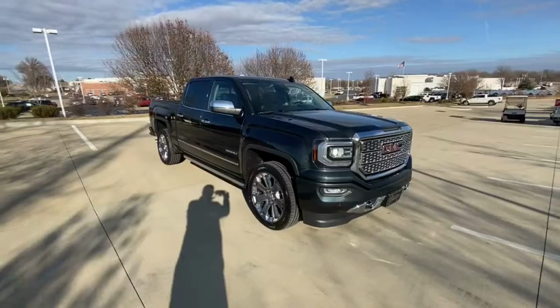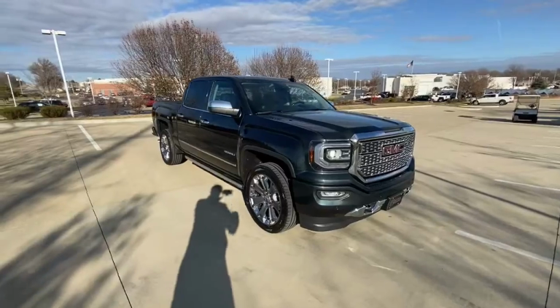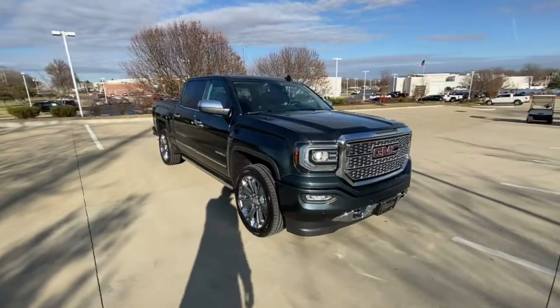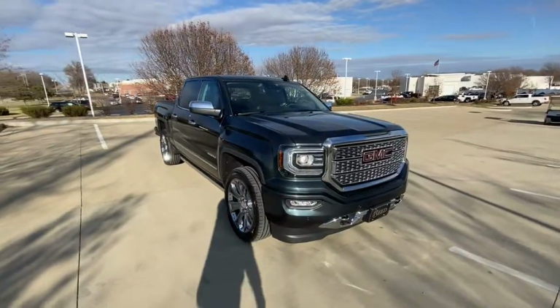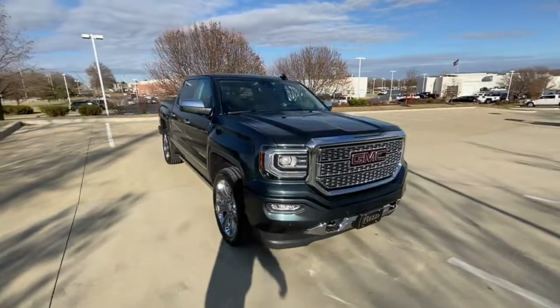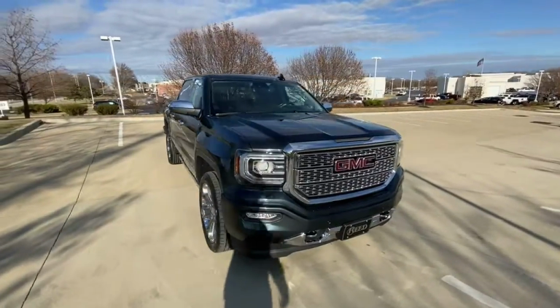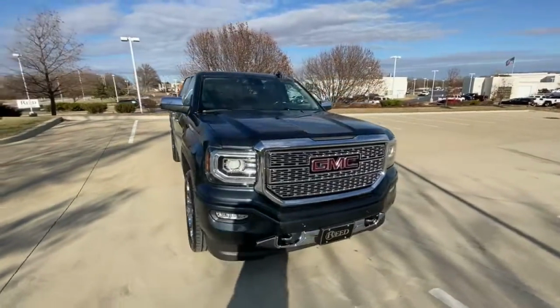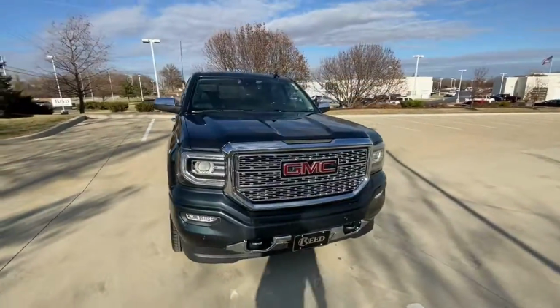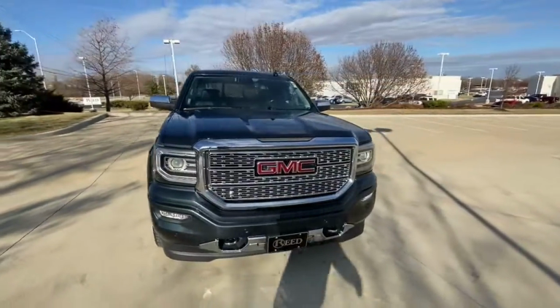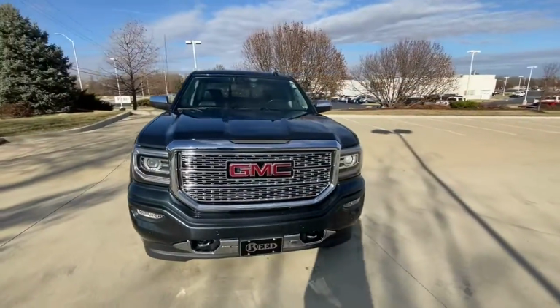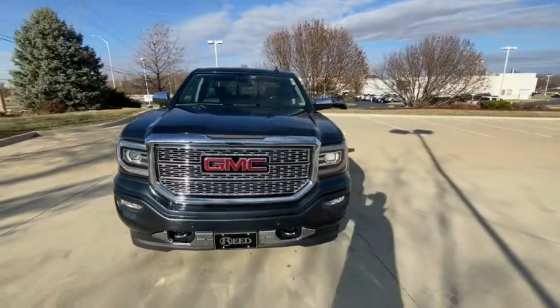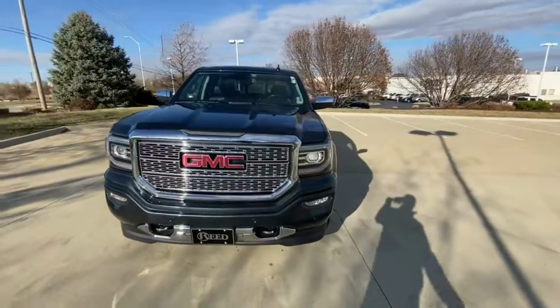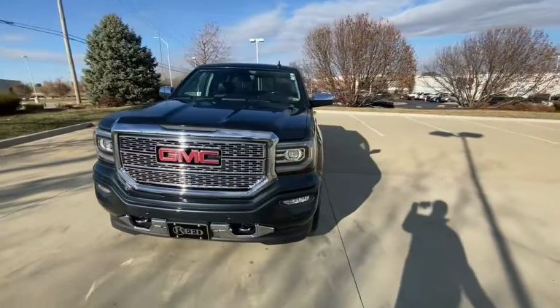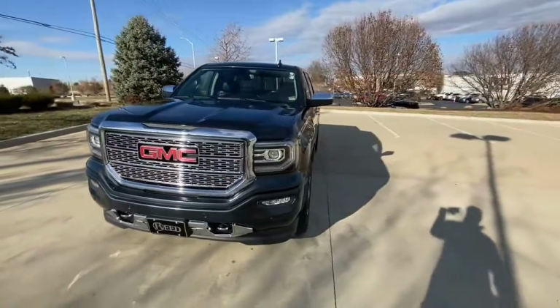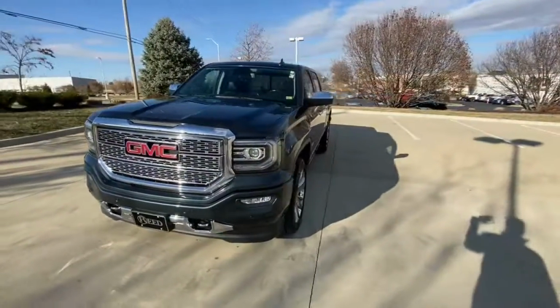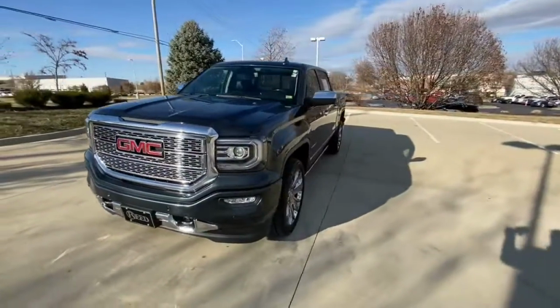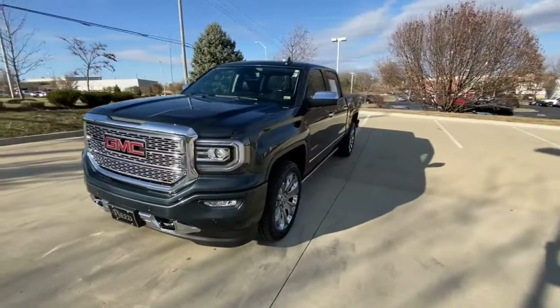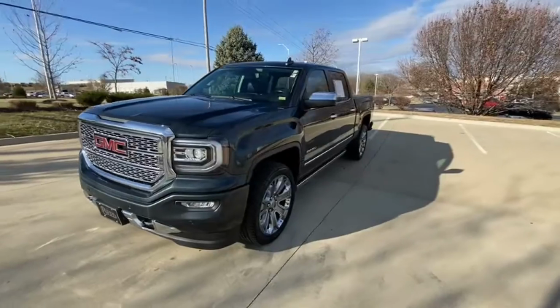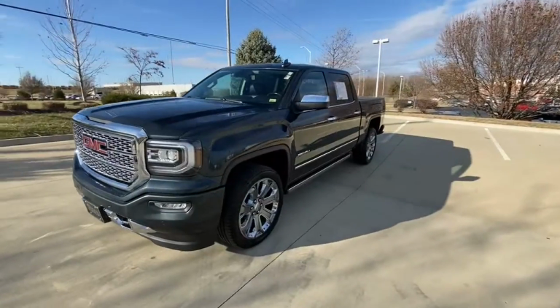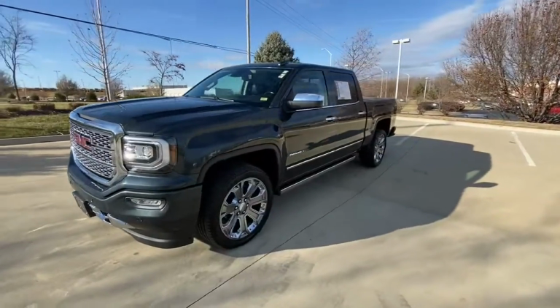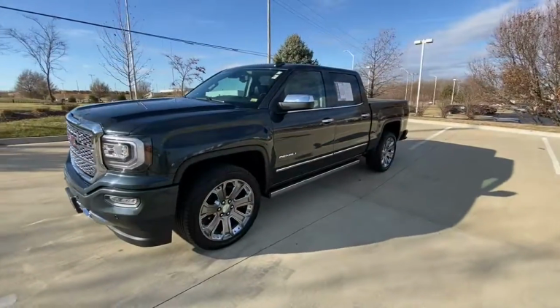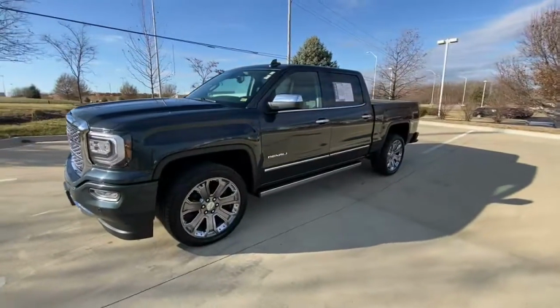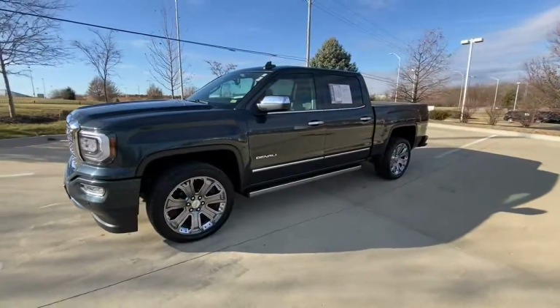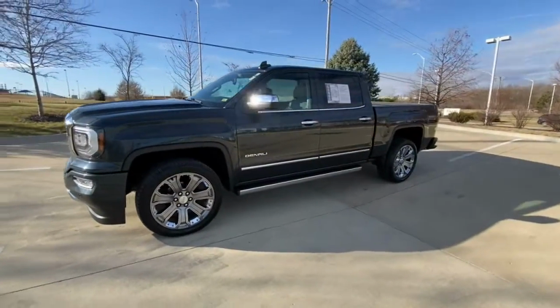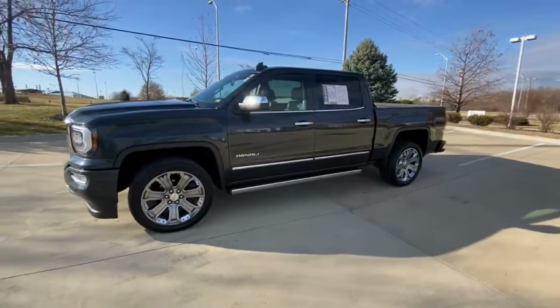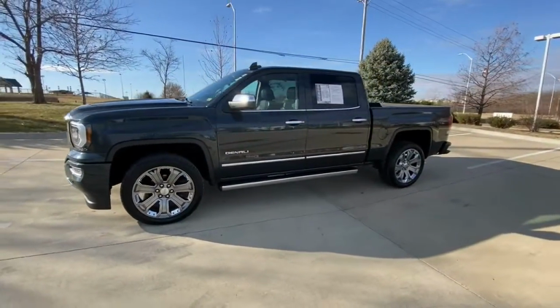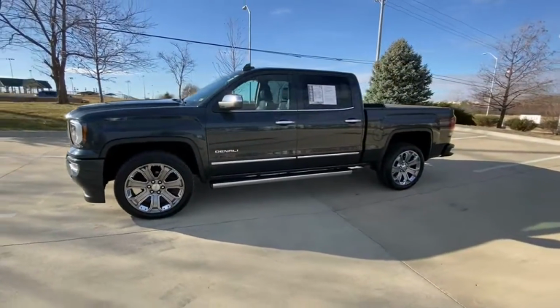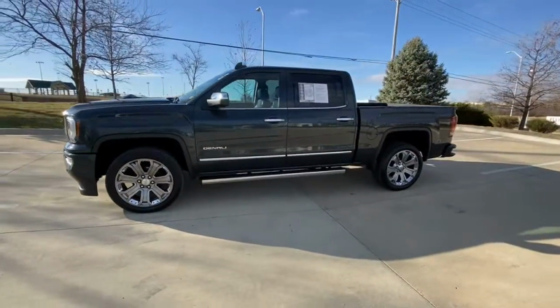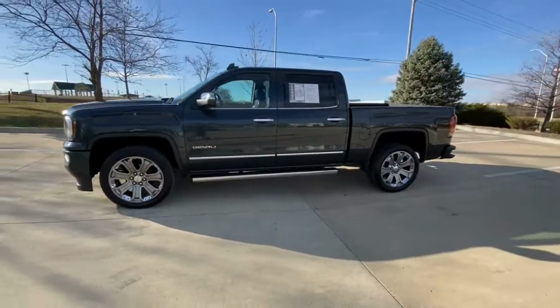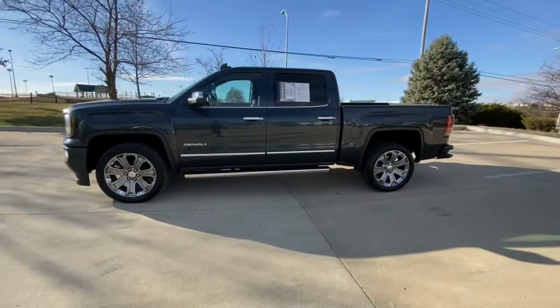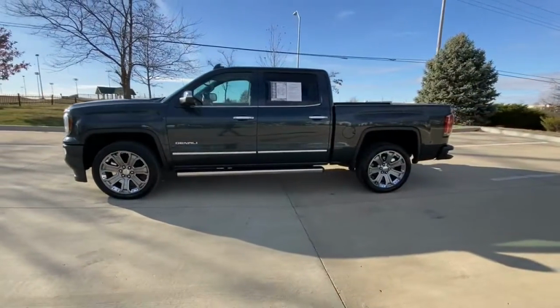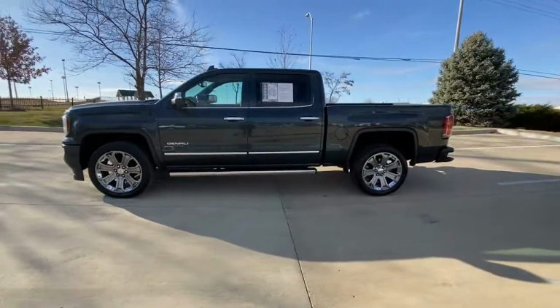Go home happy with the 2018 GMC Sierra. With less than 90,000 miles on the odometer, this vehicle provides excellent value.